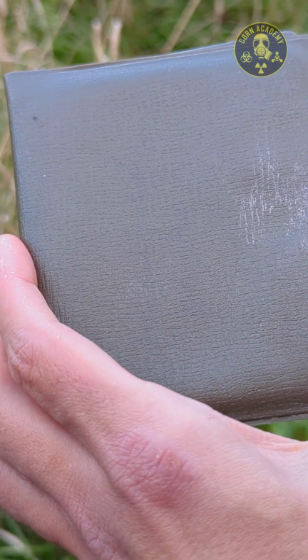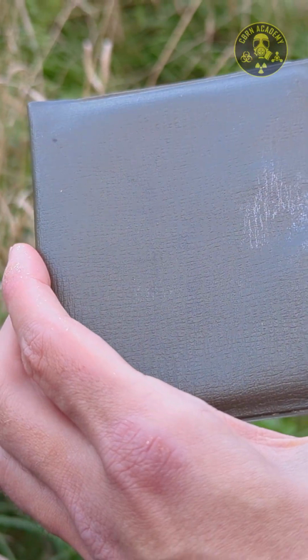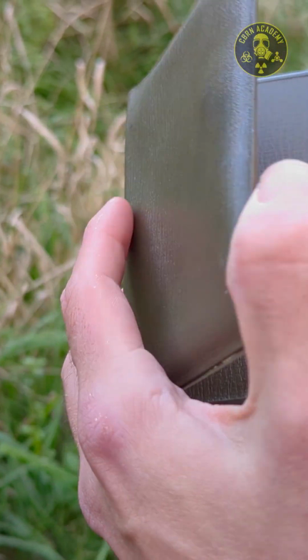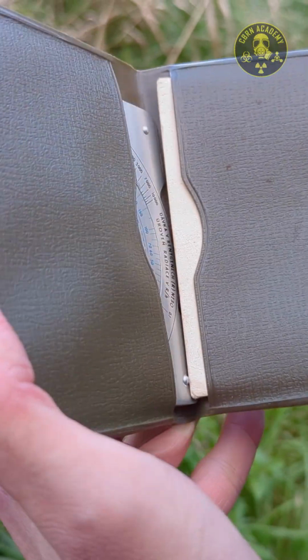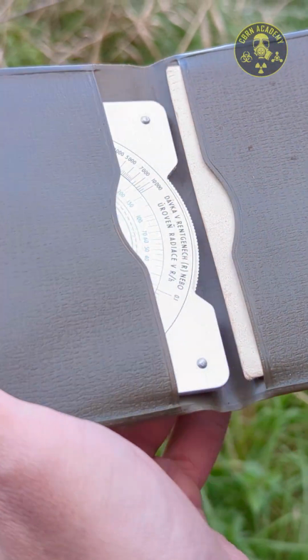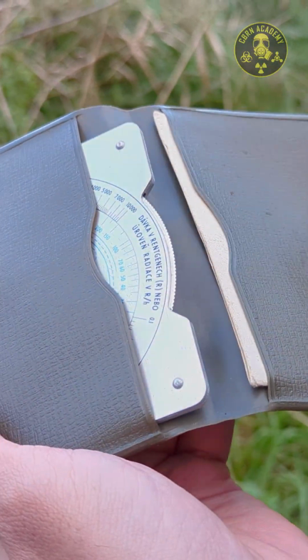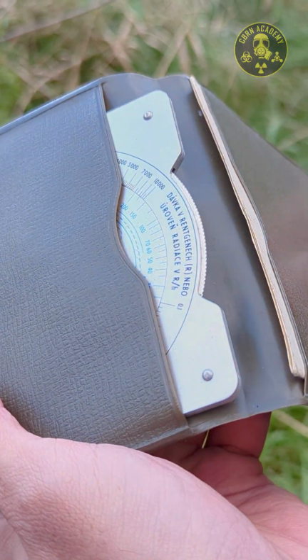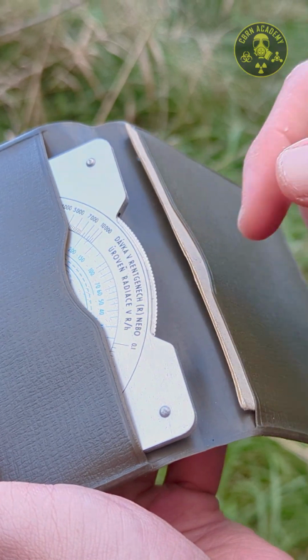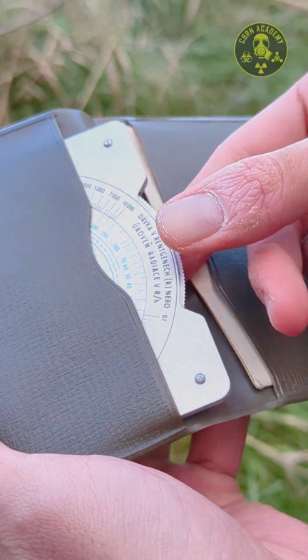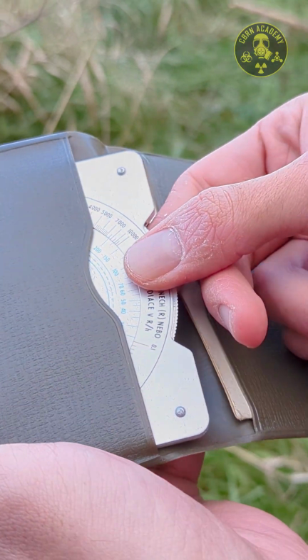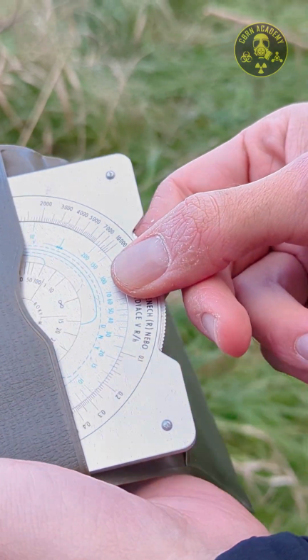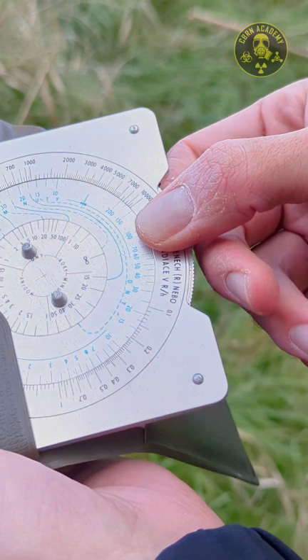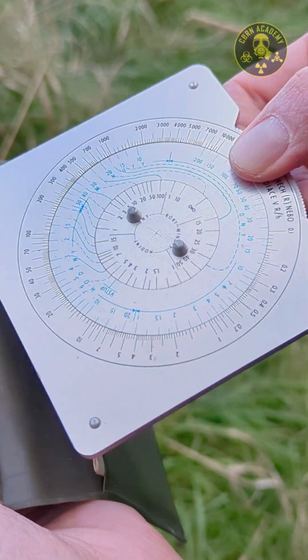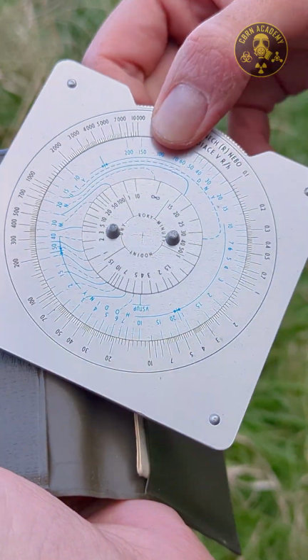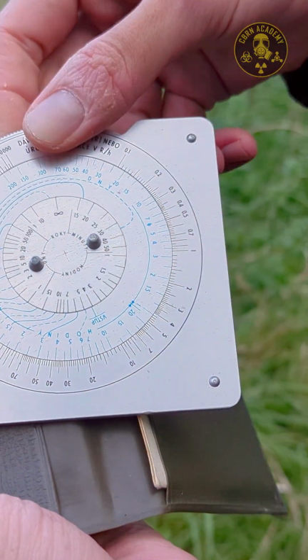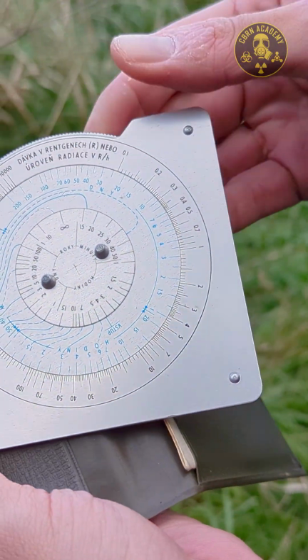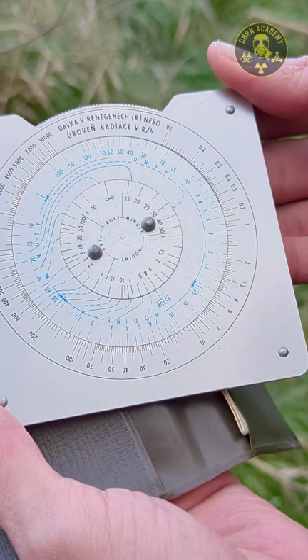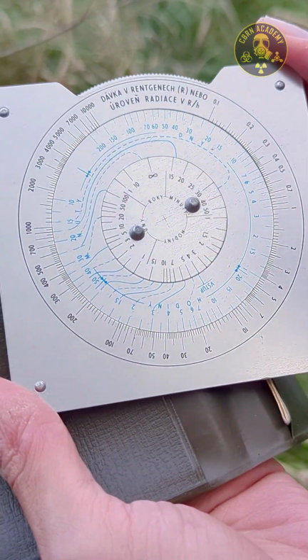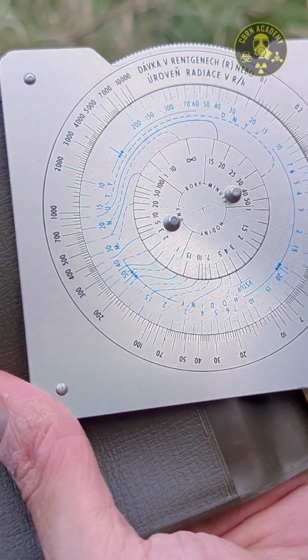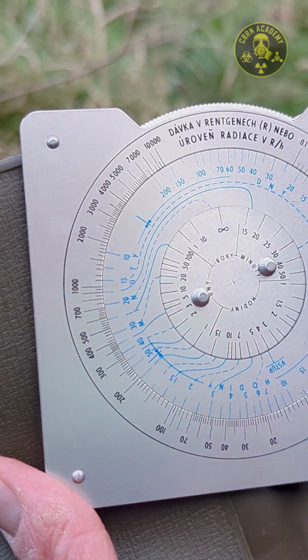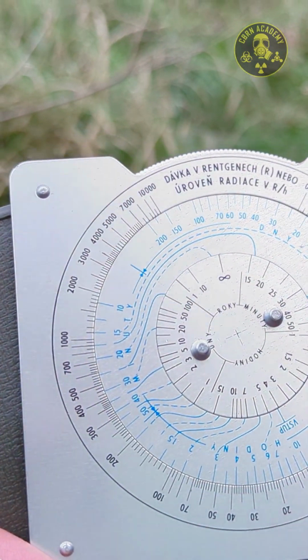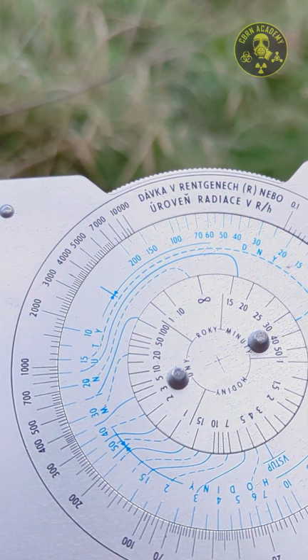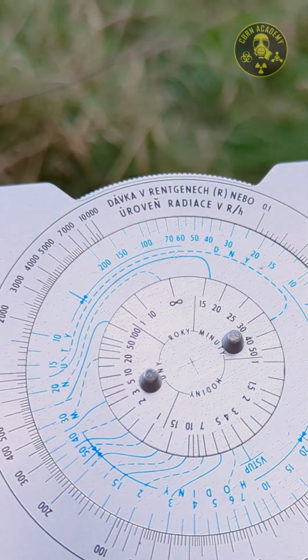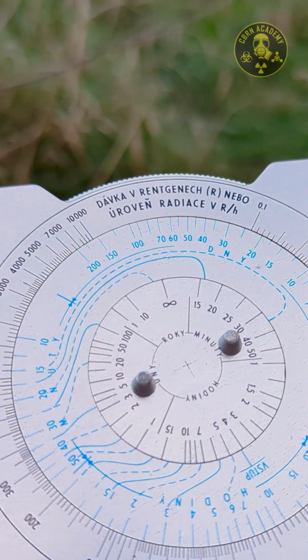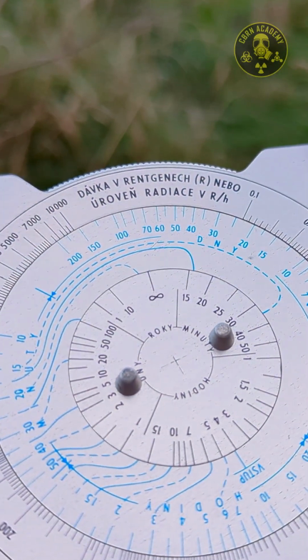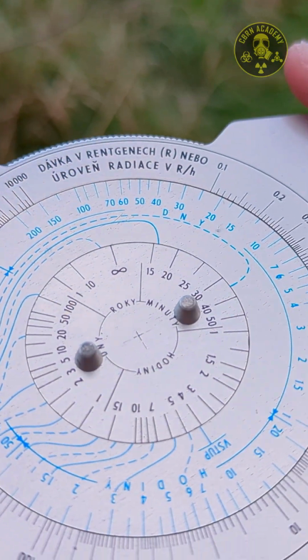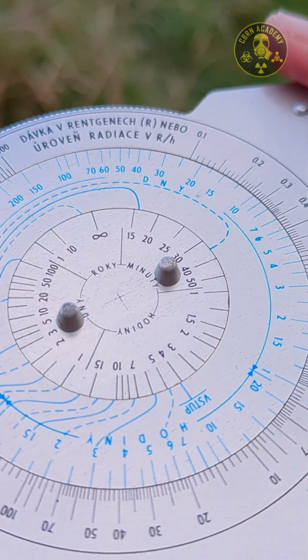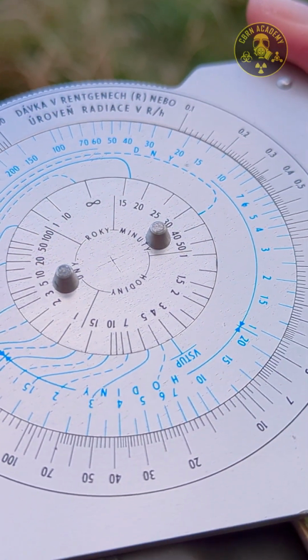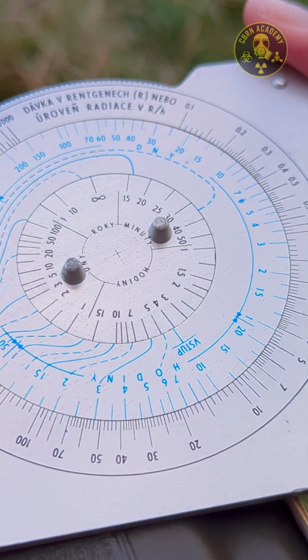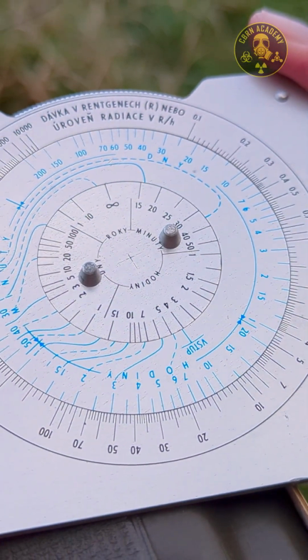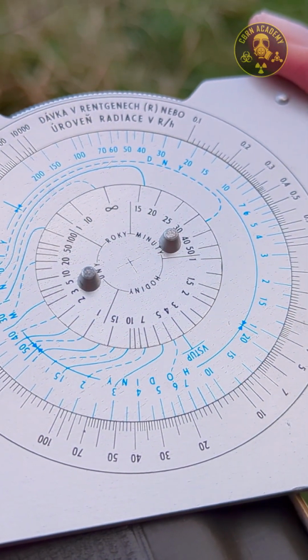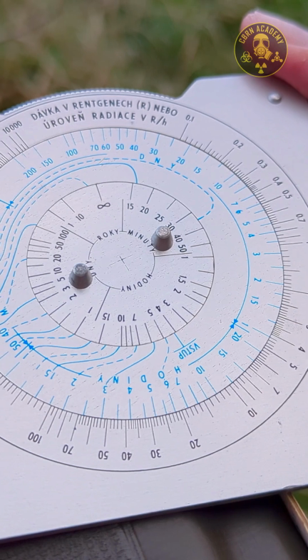But that's not all. This interesting metal square is called a dosimetric ruler, and it was used to determine radiation levels in the aftermath of a ground or low-altitude nuclear explosion, as well as in the path of a radioactive cloud.